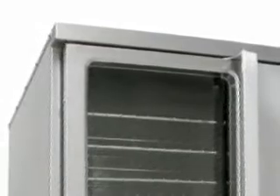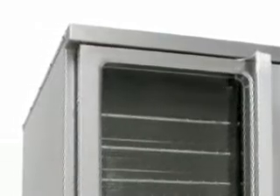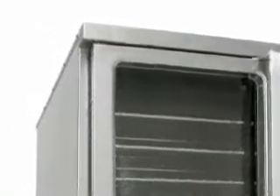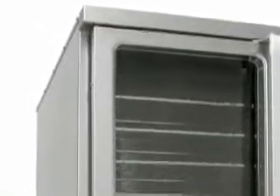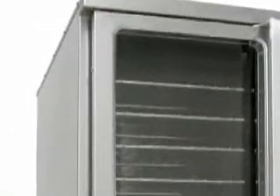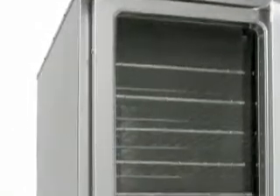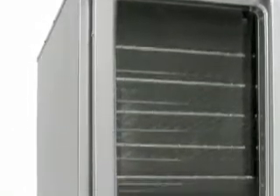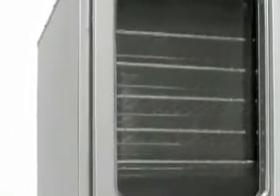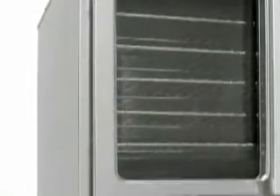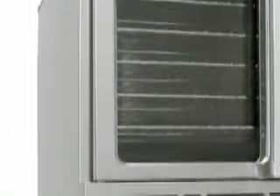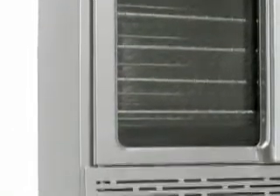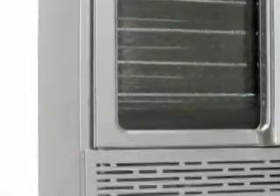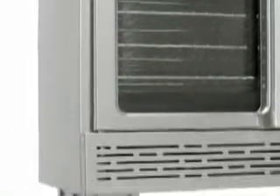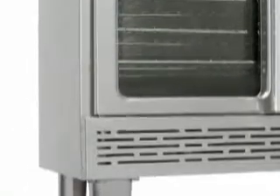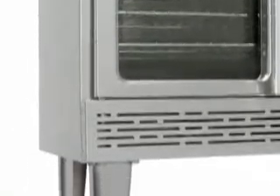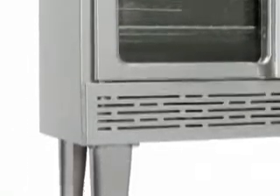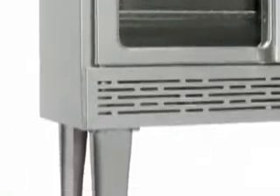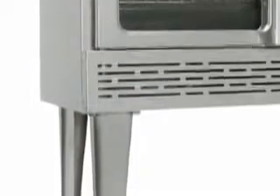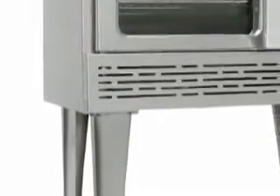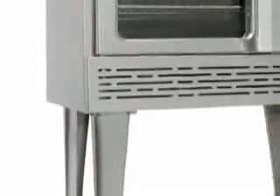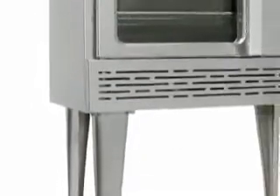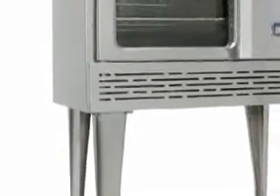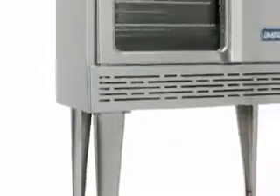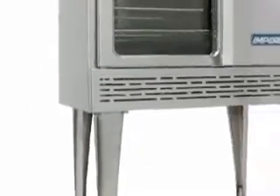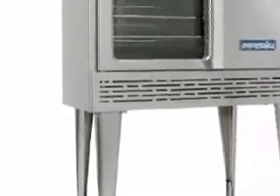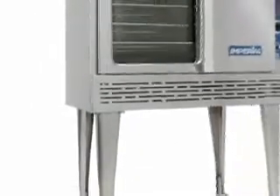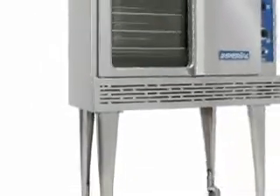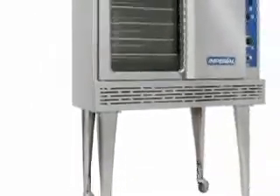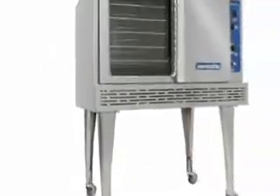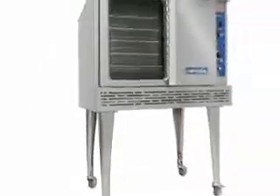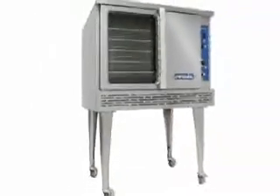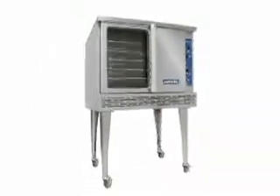The heavy grade stainless steel exterior not only has a professional look, it adds strength and endurance, and it keeps the heat in the oven cavity where it belongs.